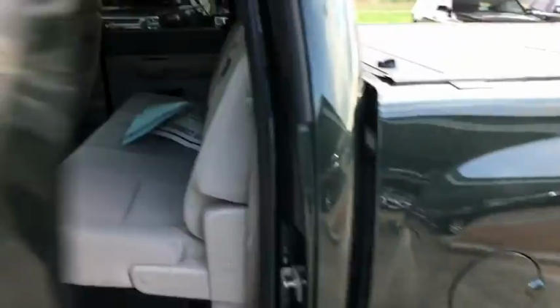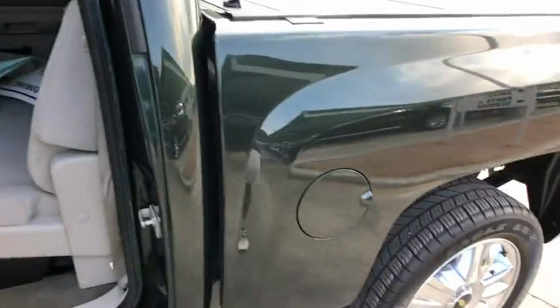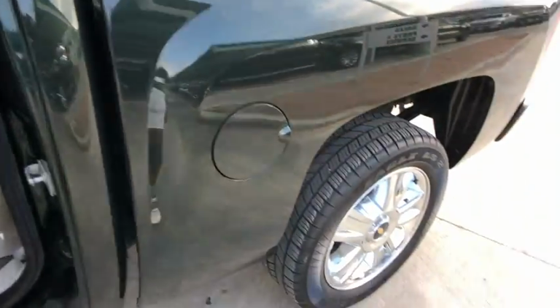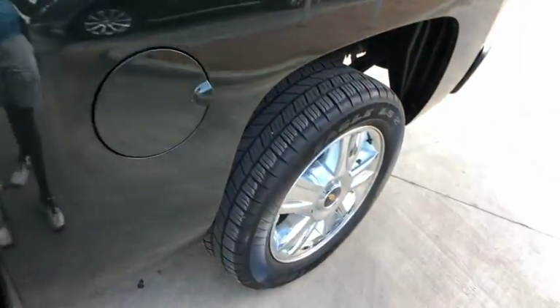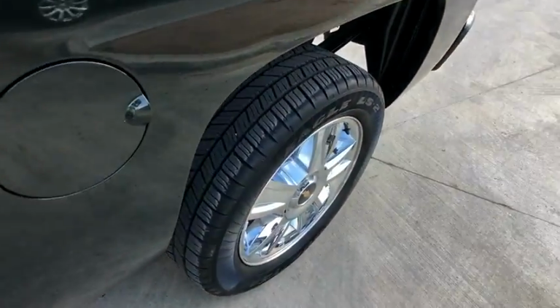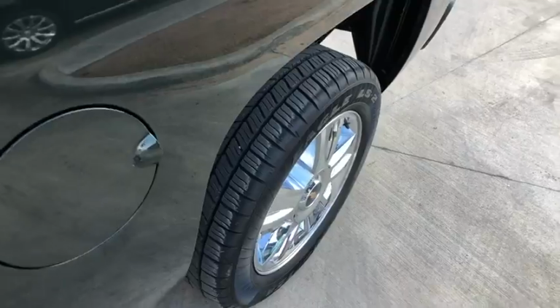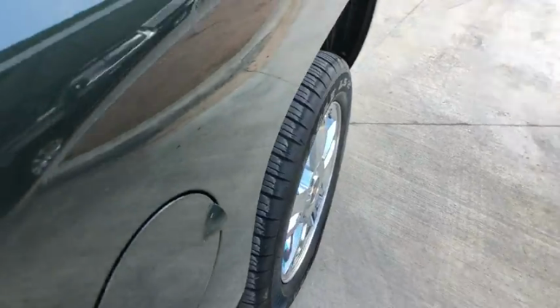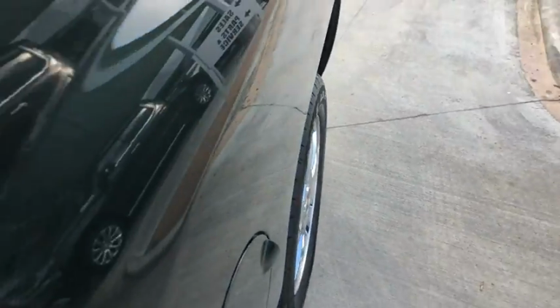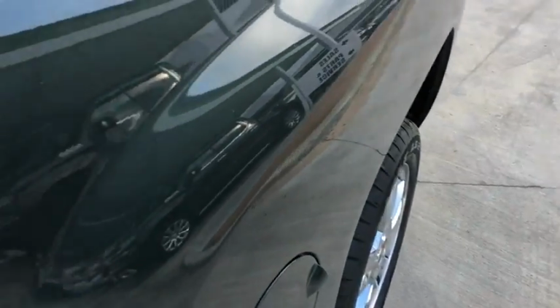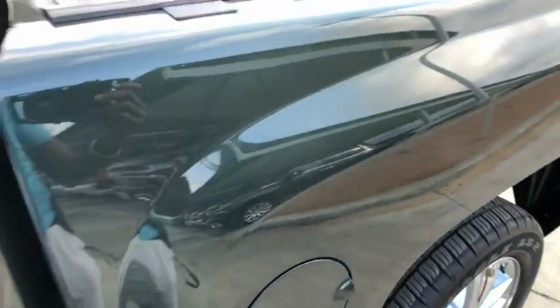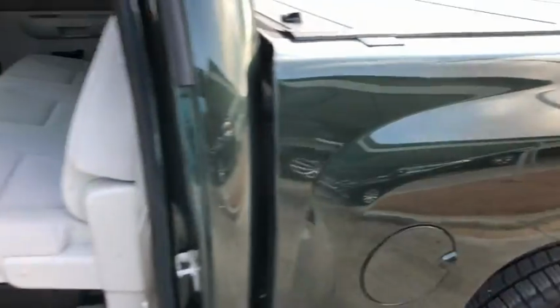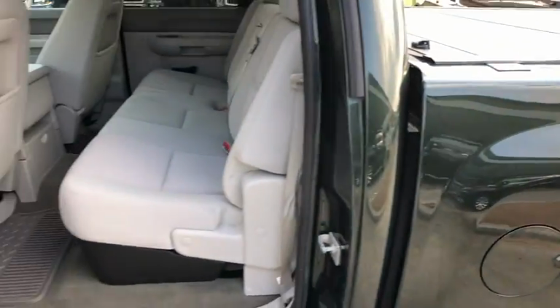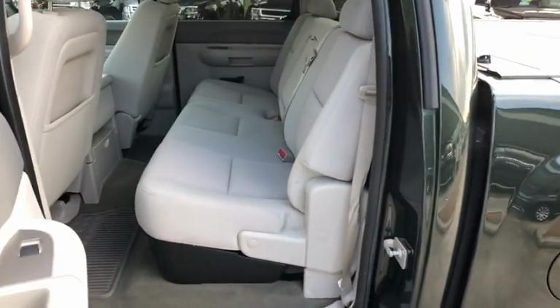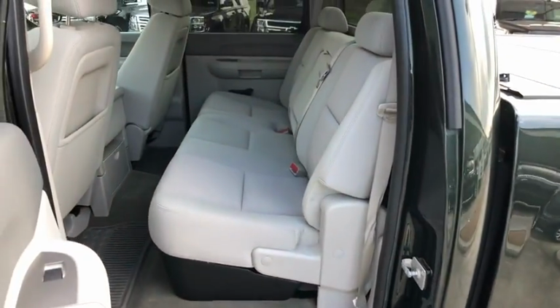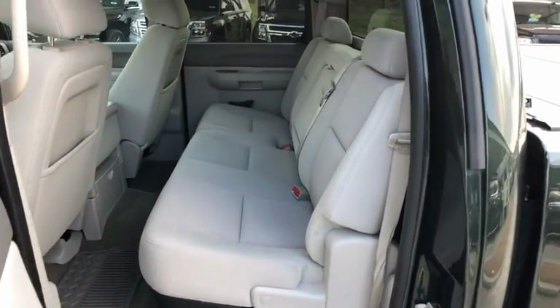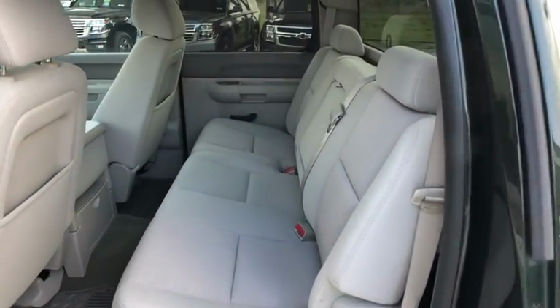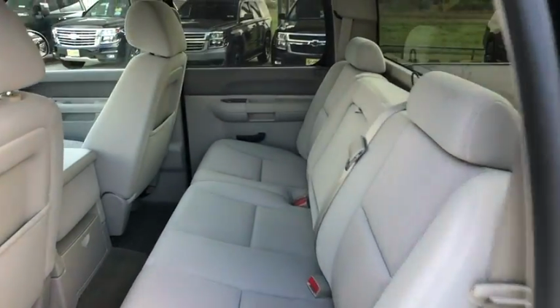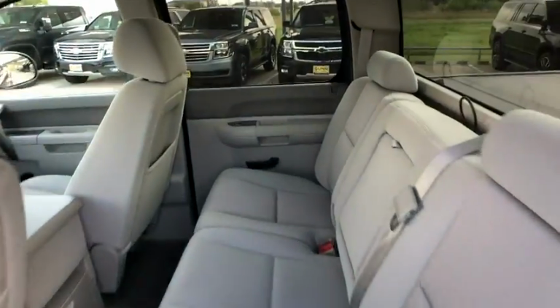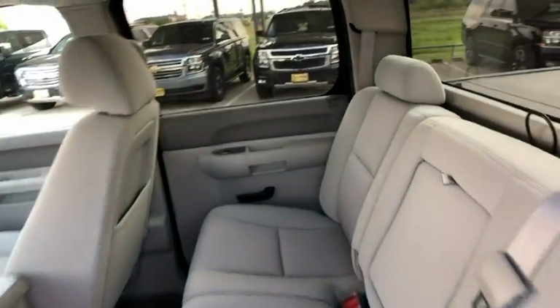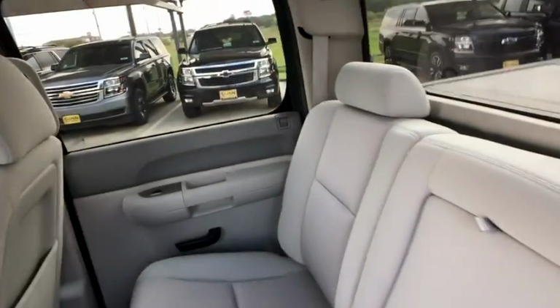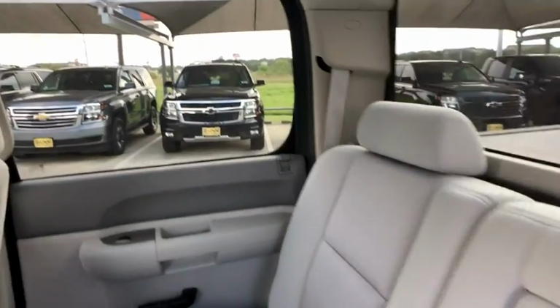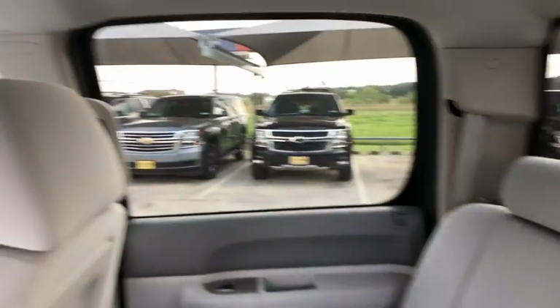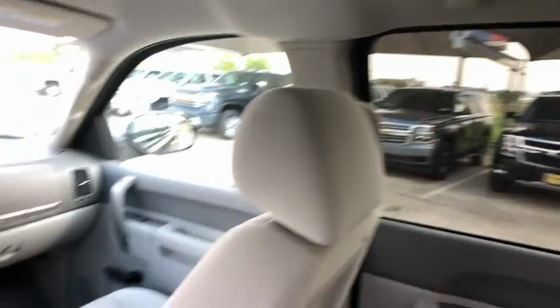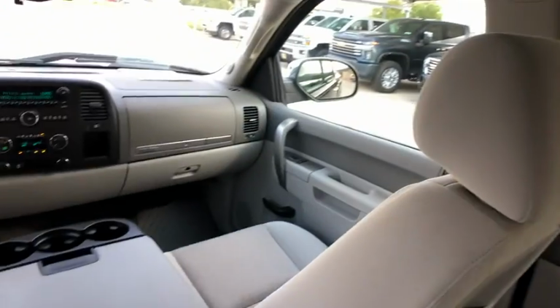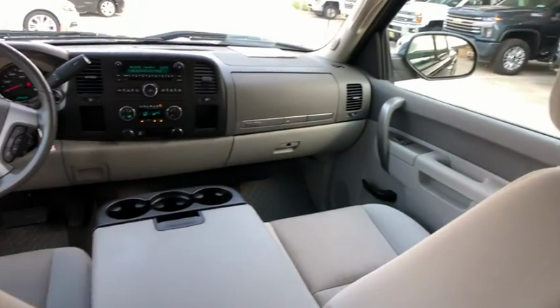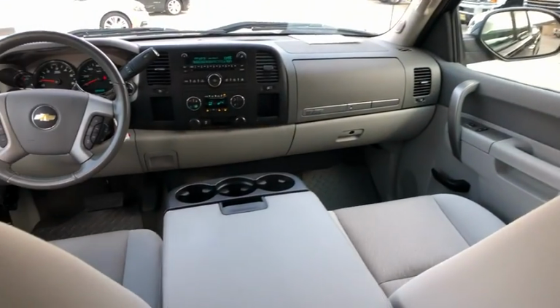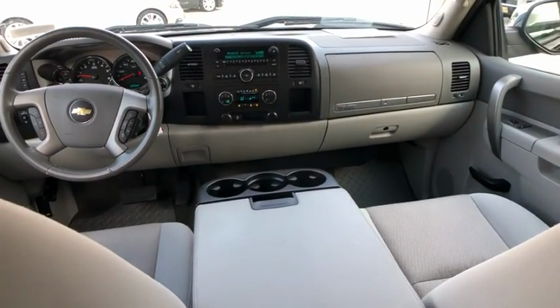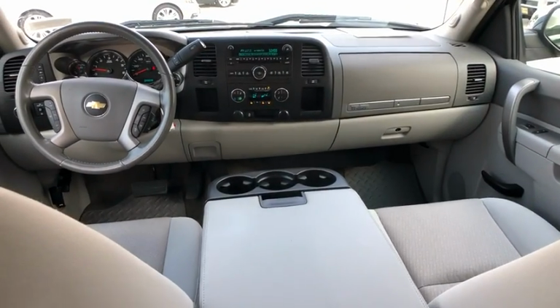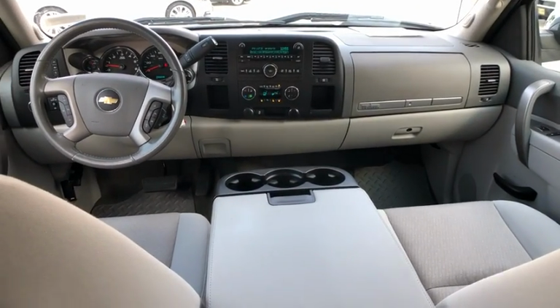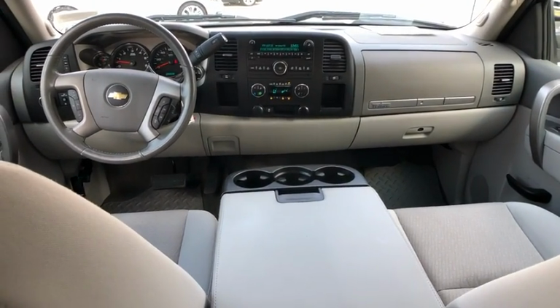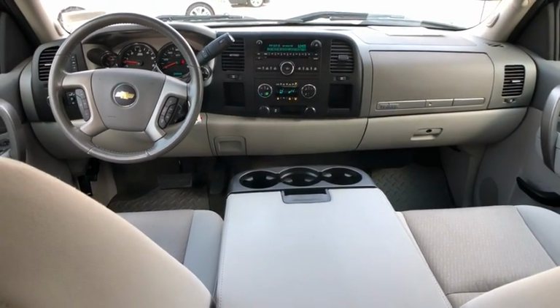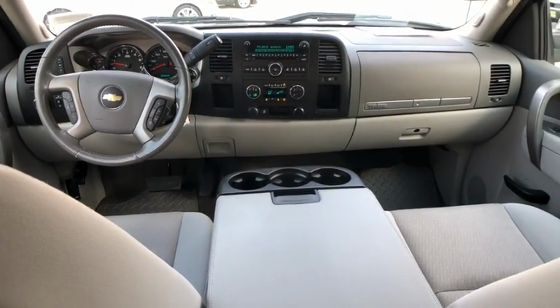Anti-lock braking system. Traction control. Stability control. Keyless entry. Leather-wrapped steering wheel. Power steering. Adjustable steering wheel. AM-FM stereo with CD player. Cruise control. Floor mats.